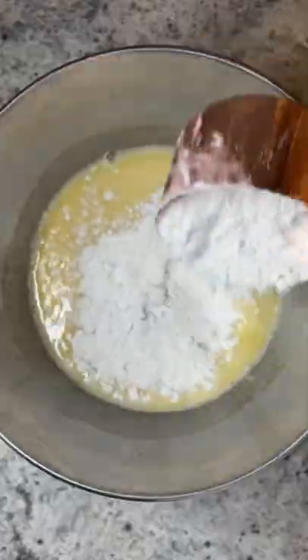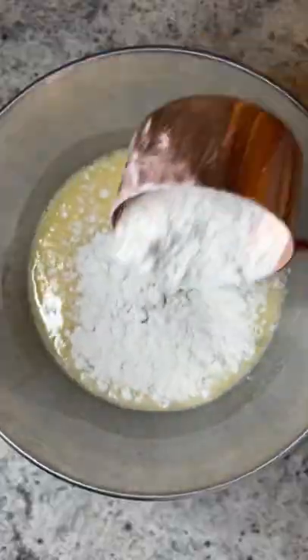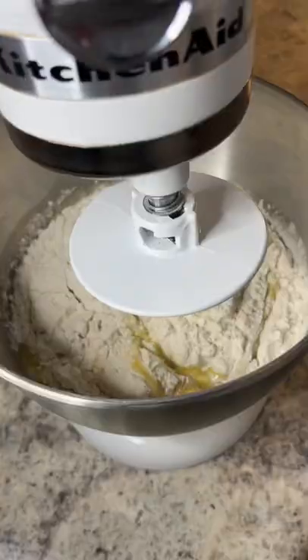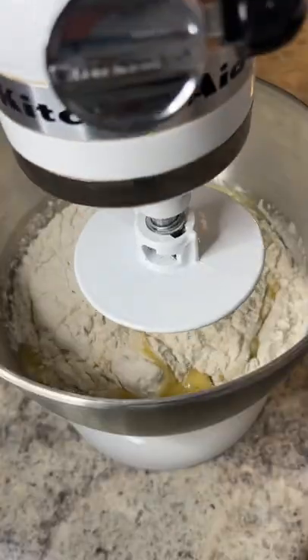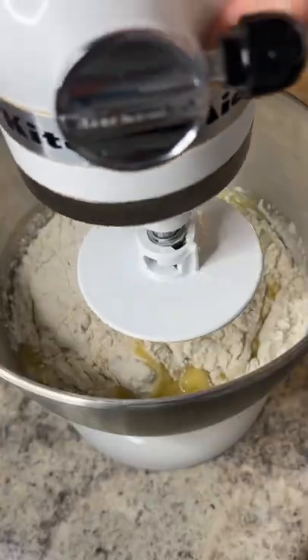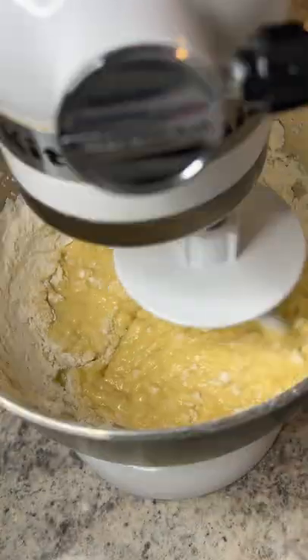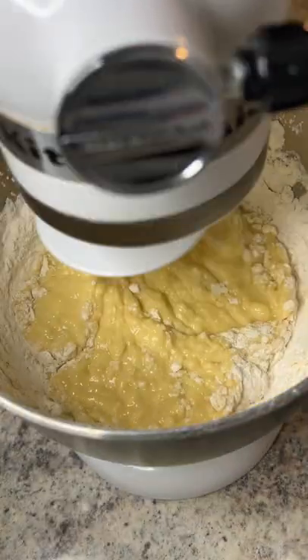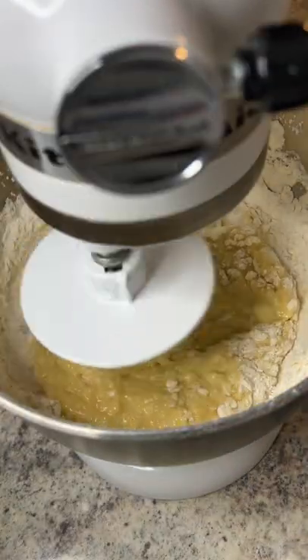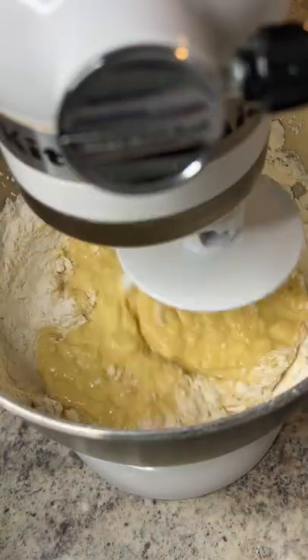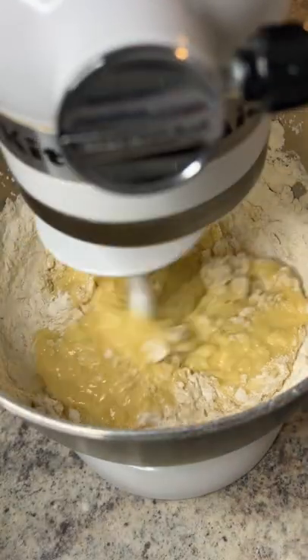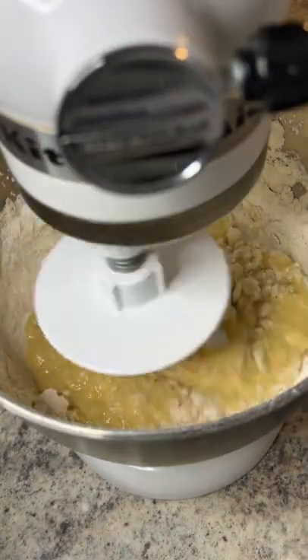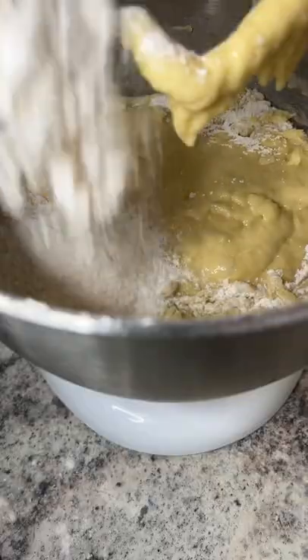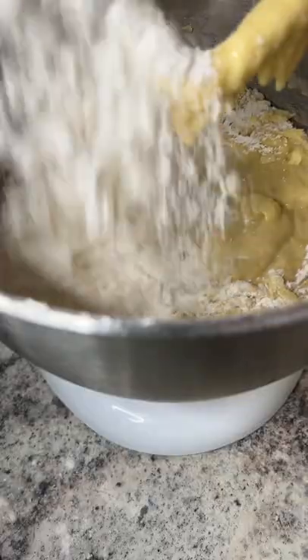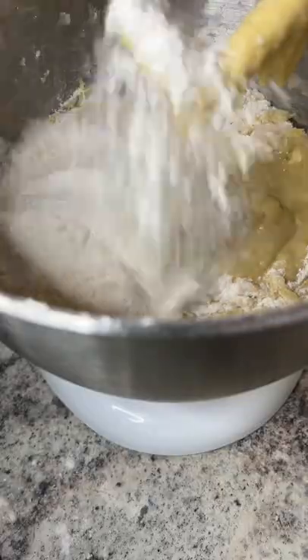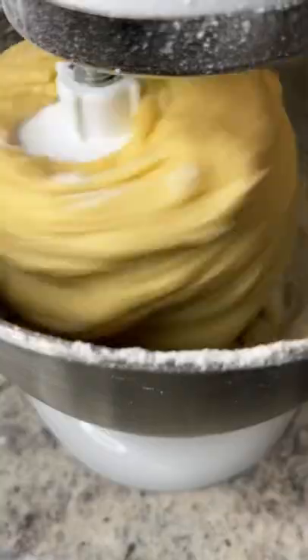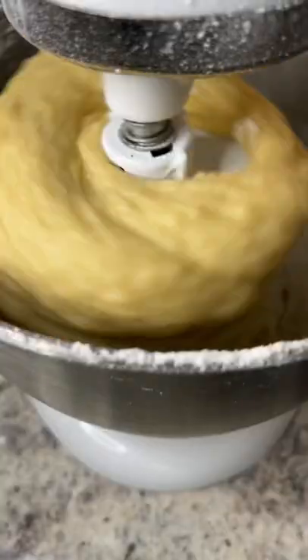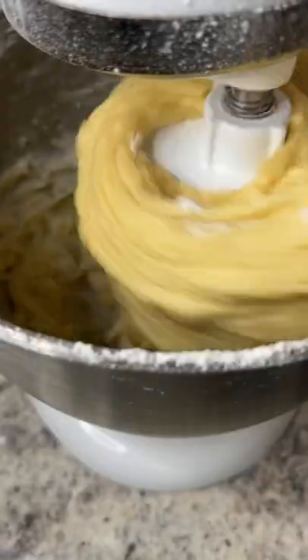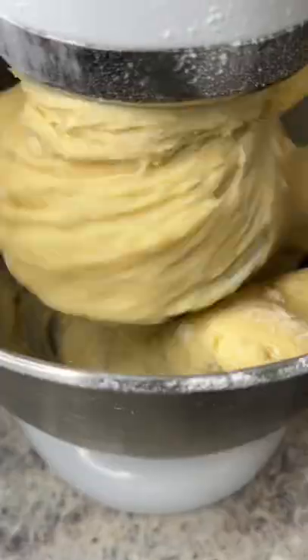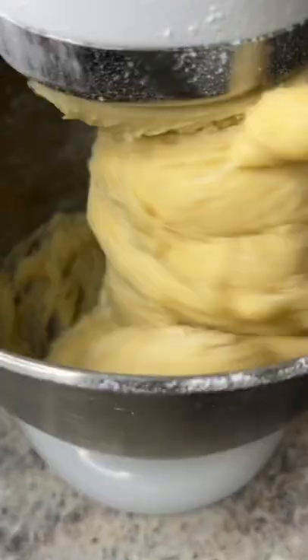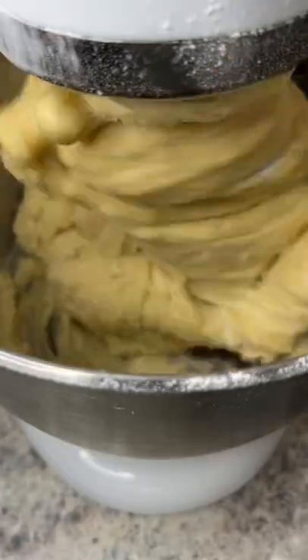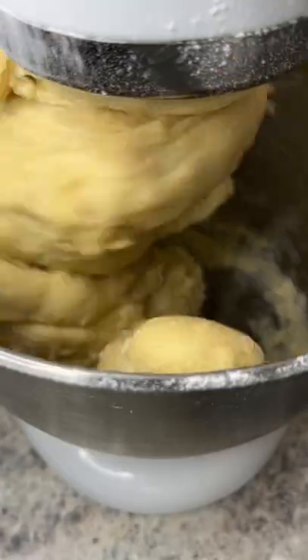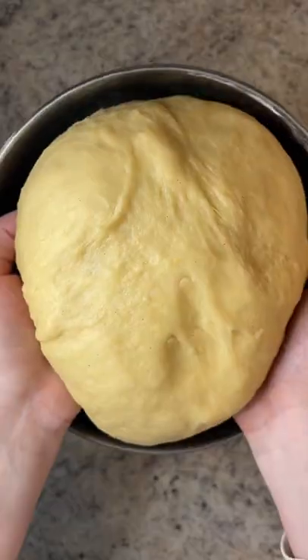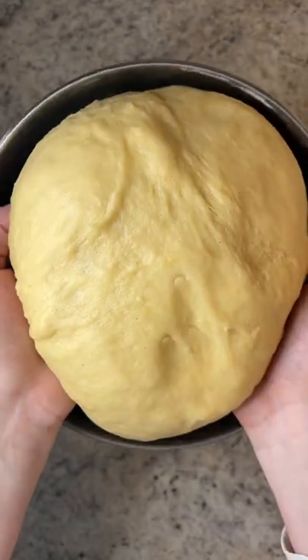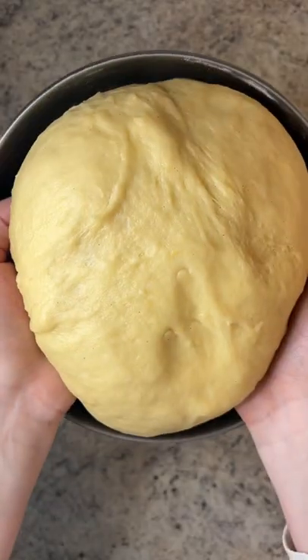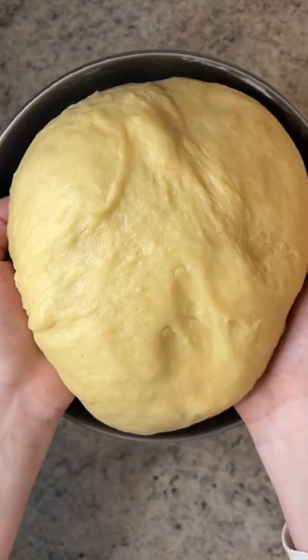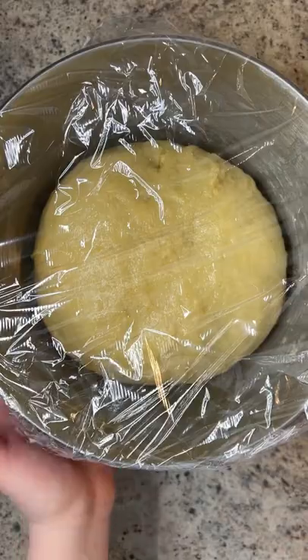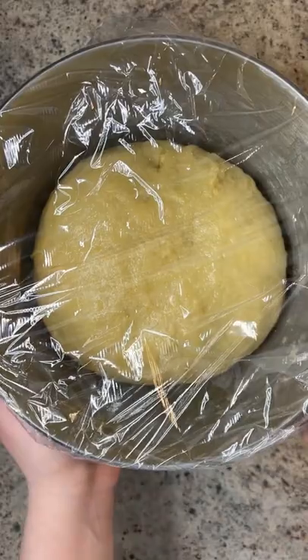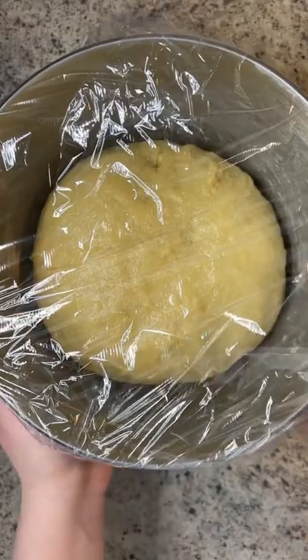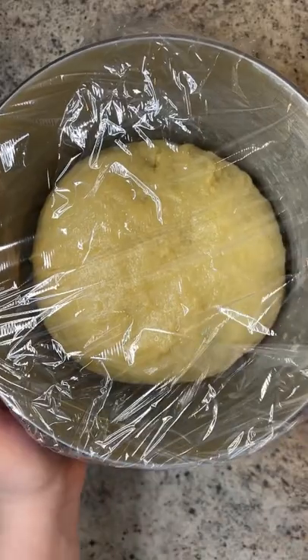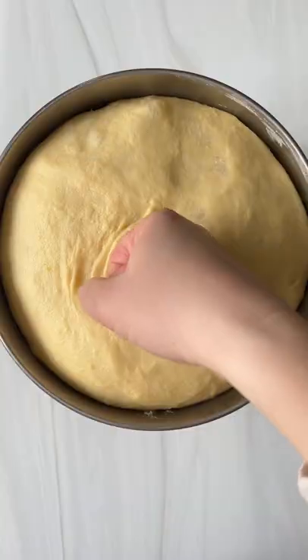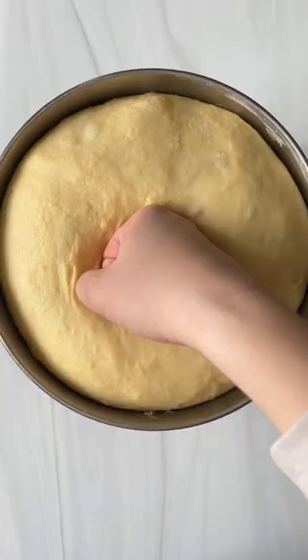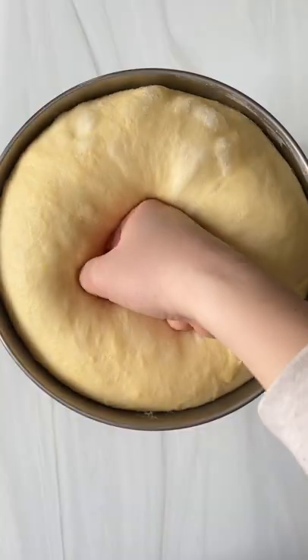Start to add the flour gradually with a dough hook attachment. Knead it as you add more flour until it pulls away from the sides, then coat it with a little bit of oil or butter.